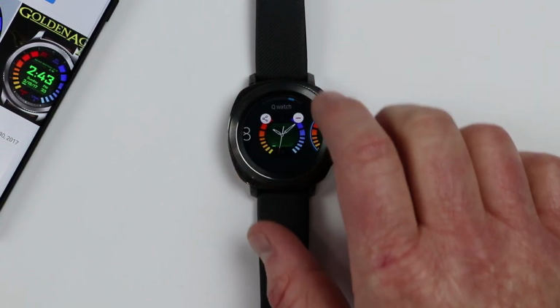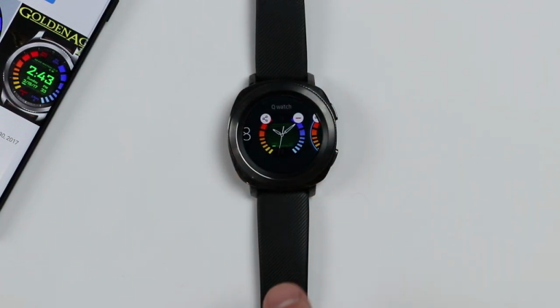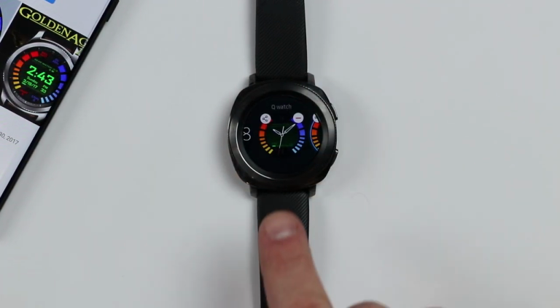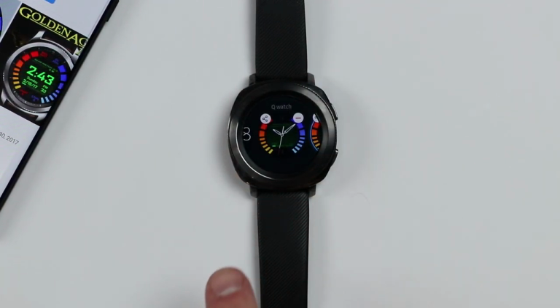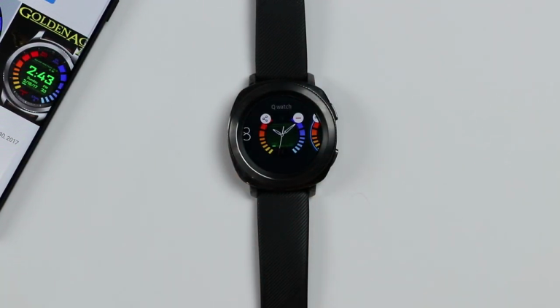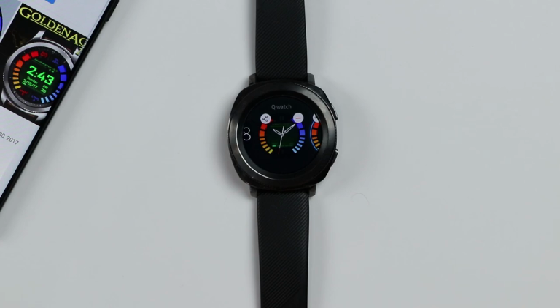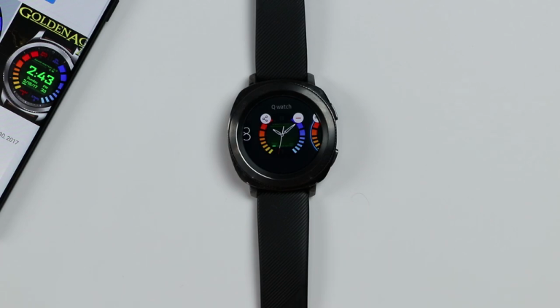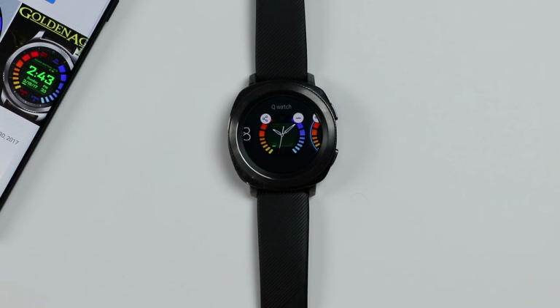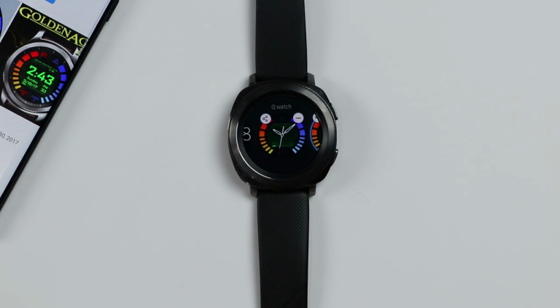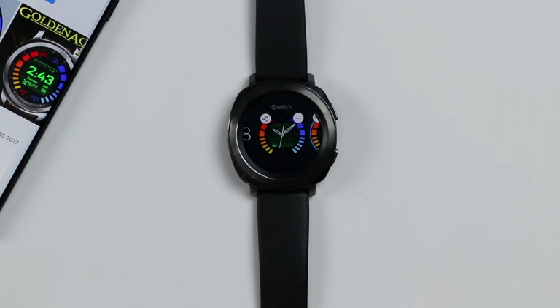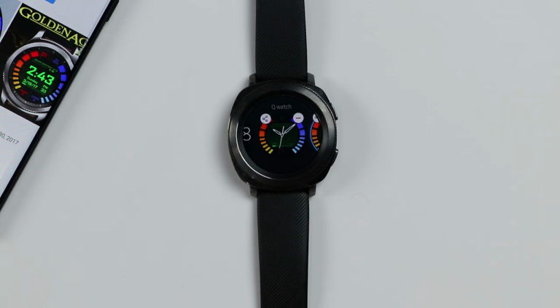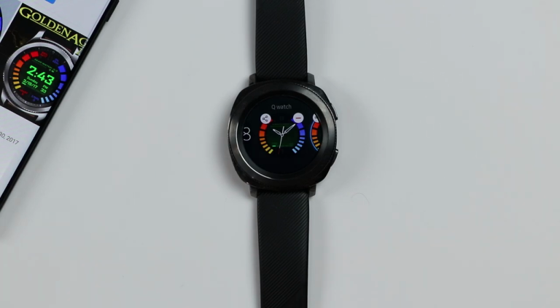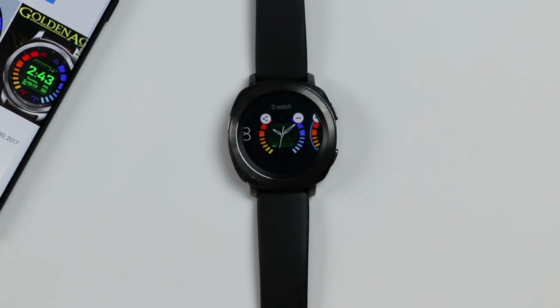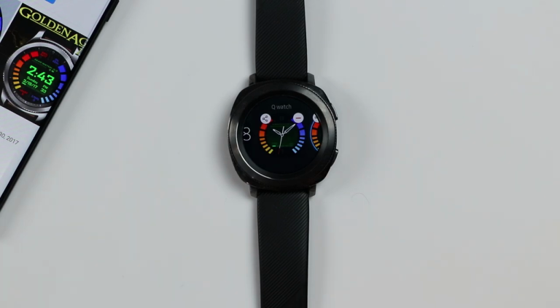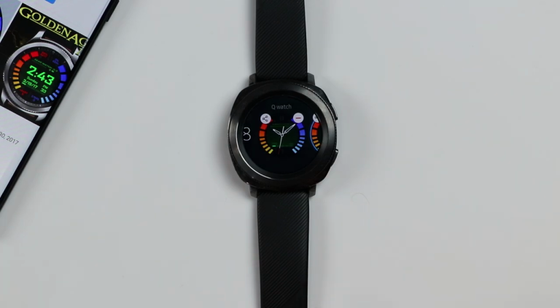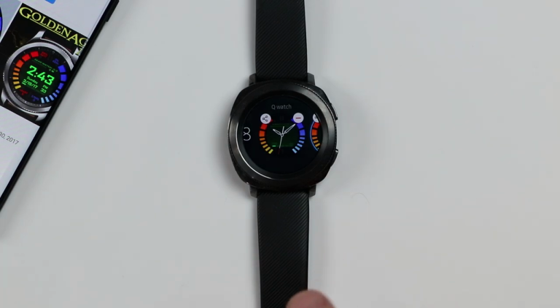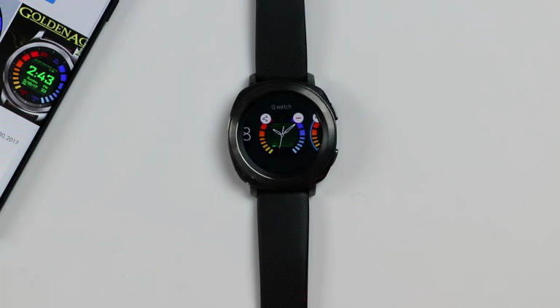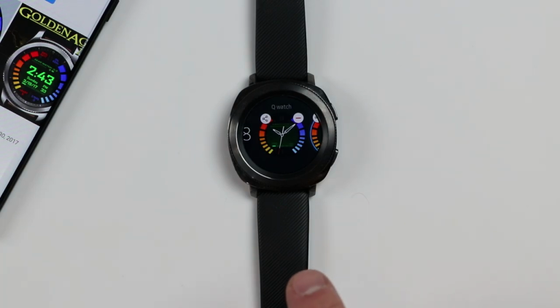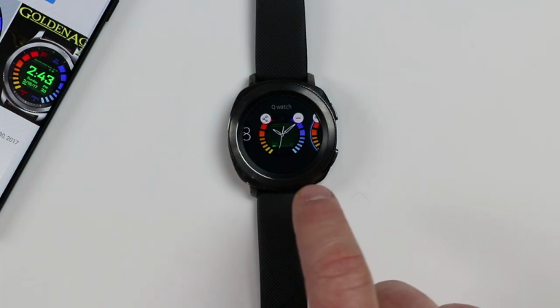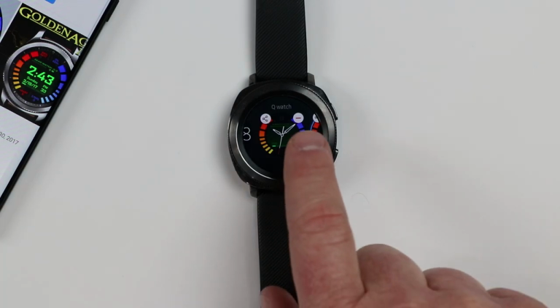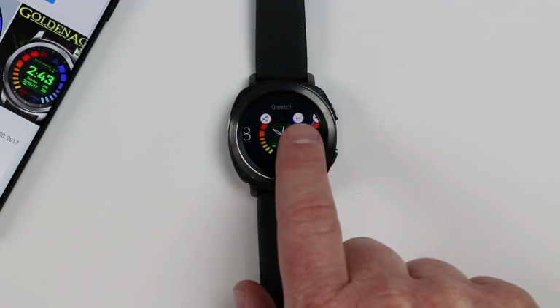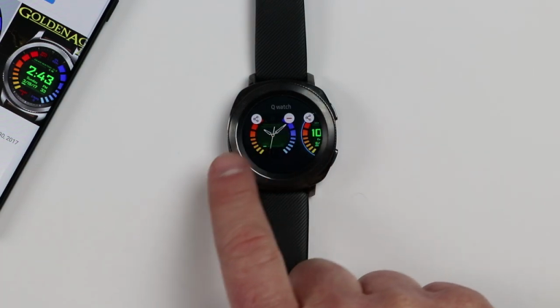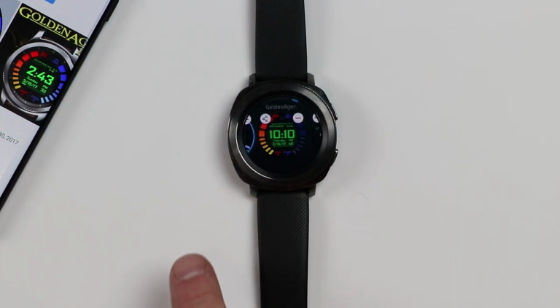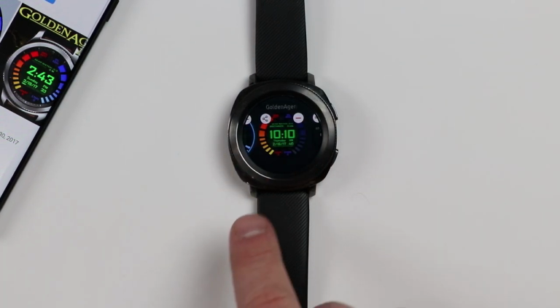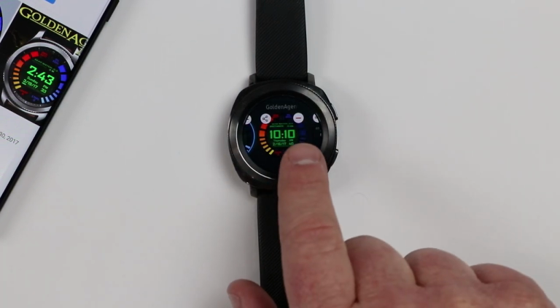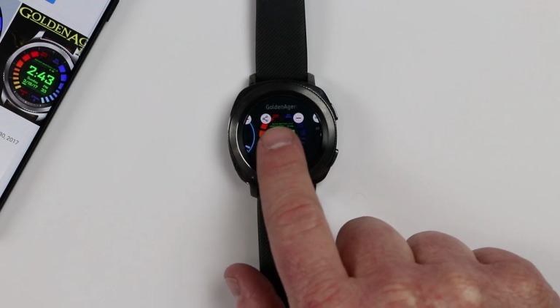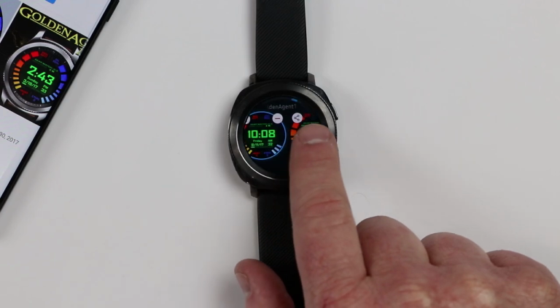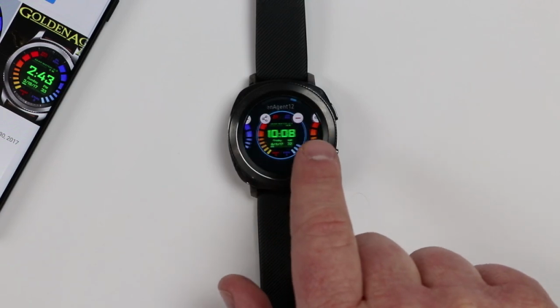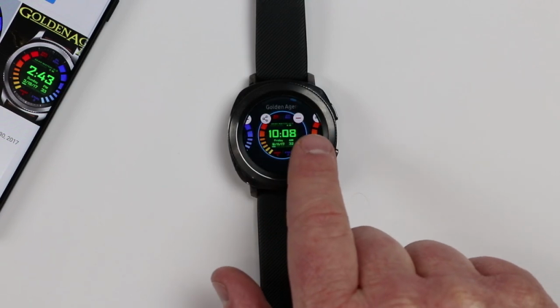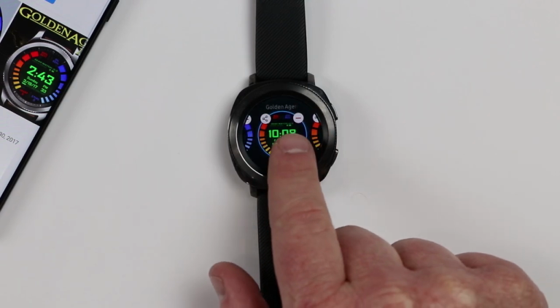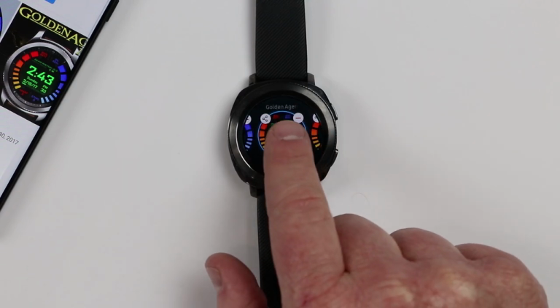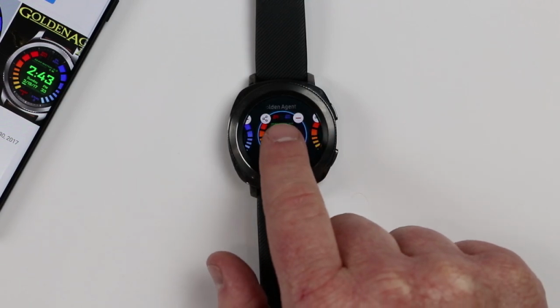Now there is another one called Q Watch but it doesn't quite offer as much as the Golden Agent 2.0. So here I'm going to select the 12-hour one.